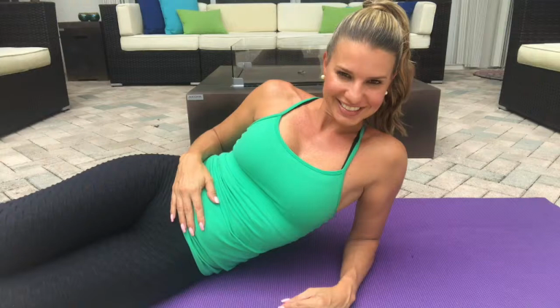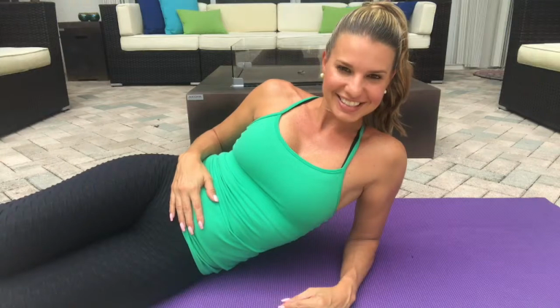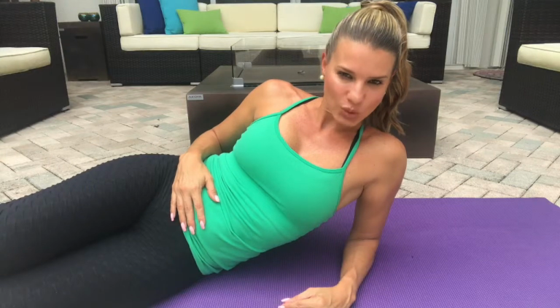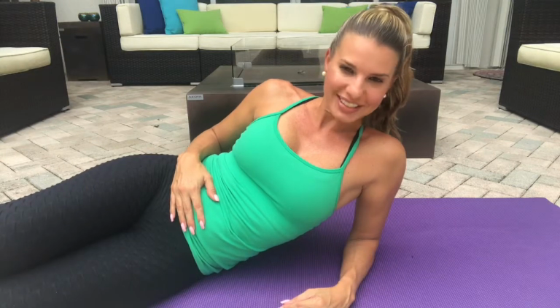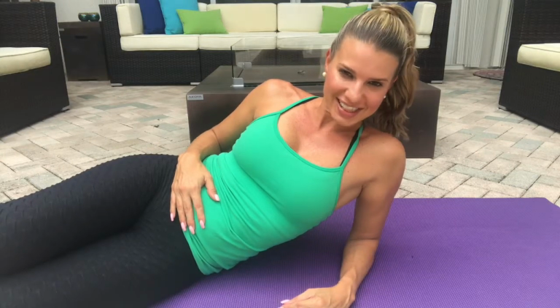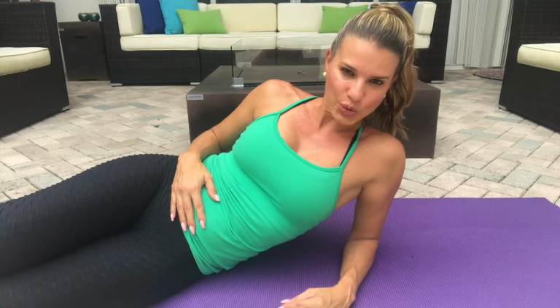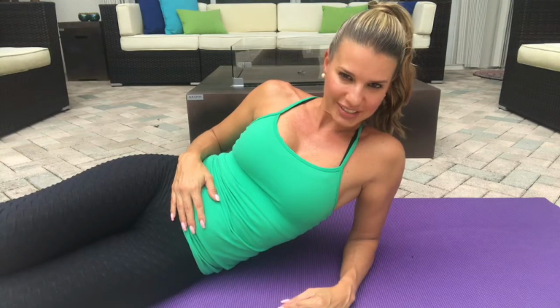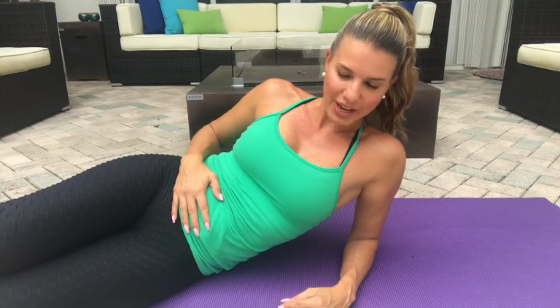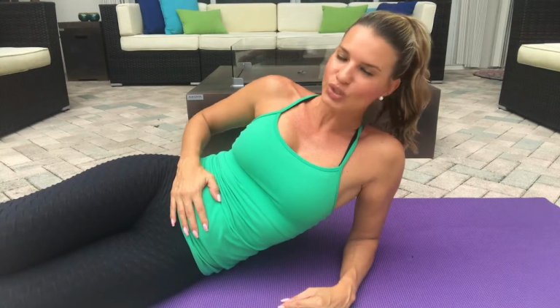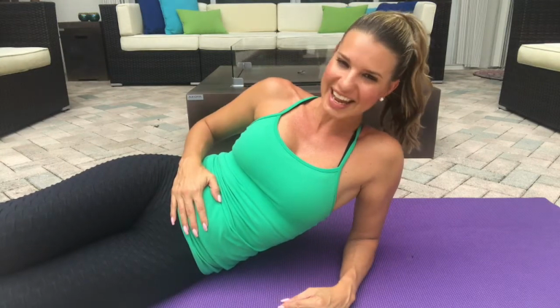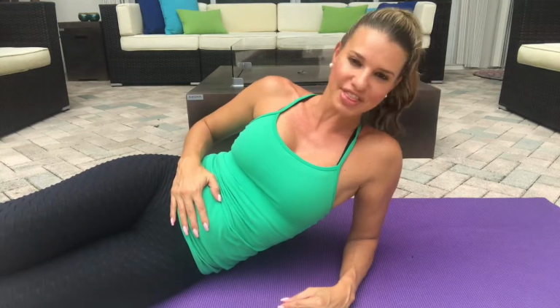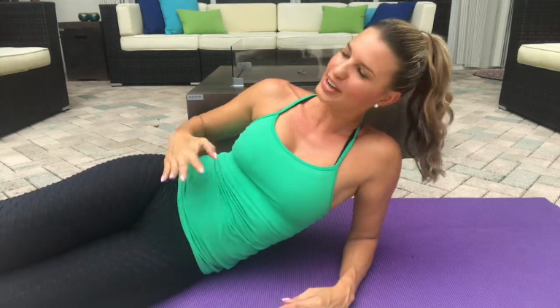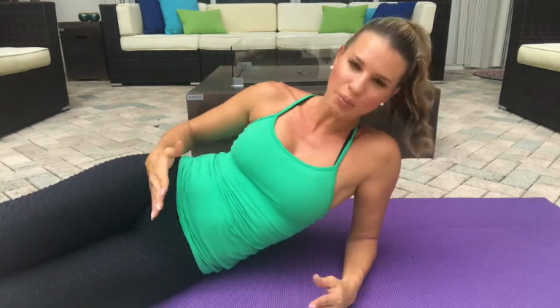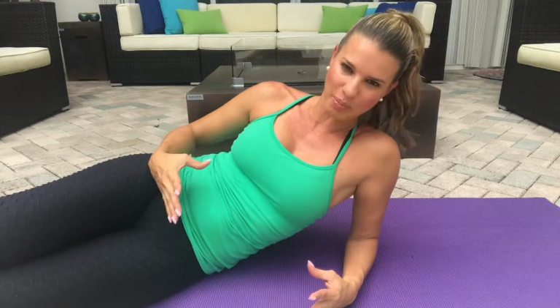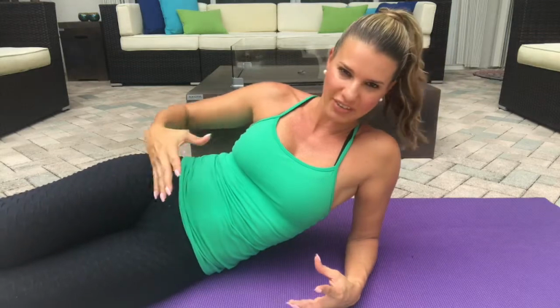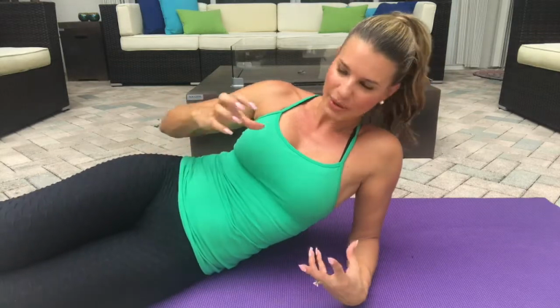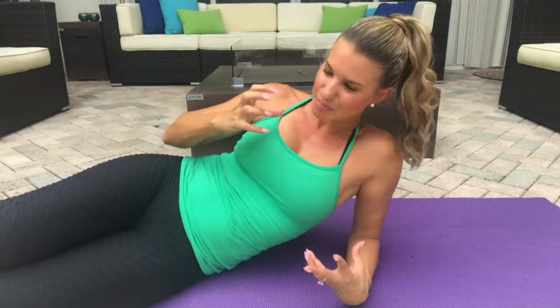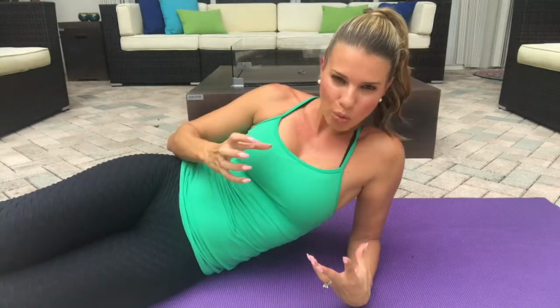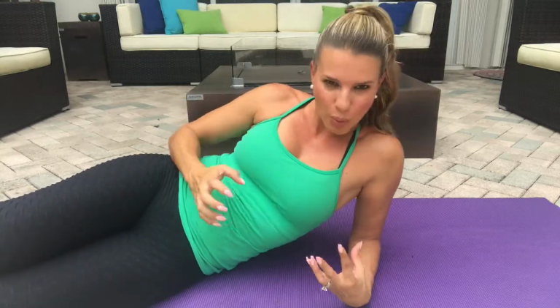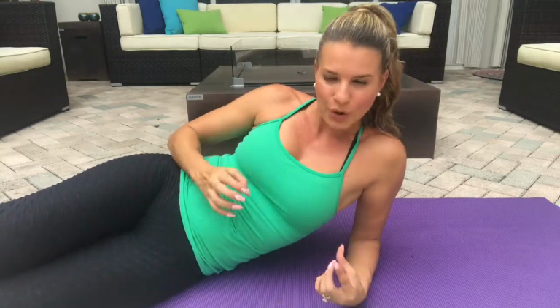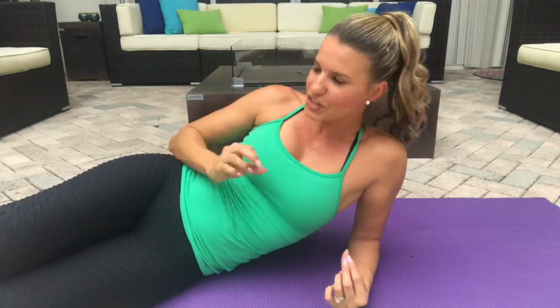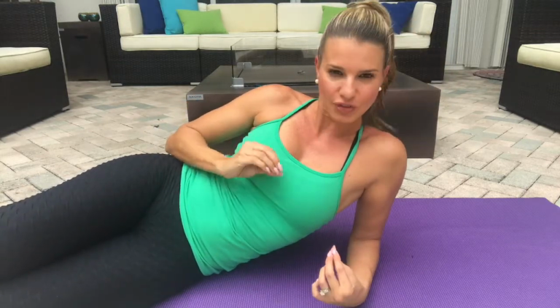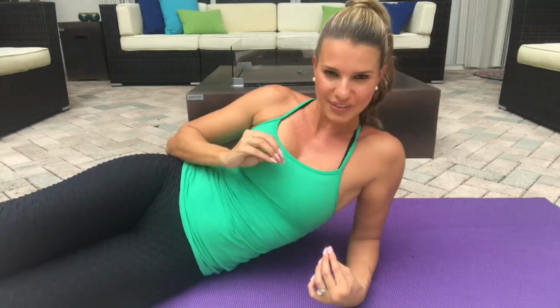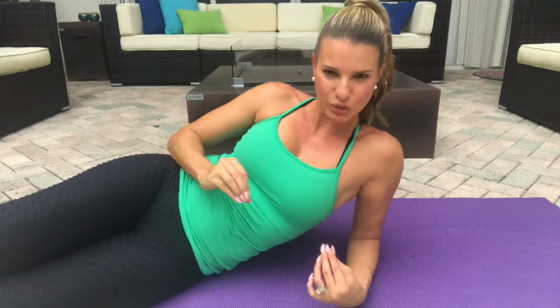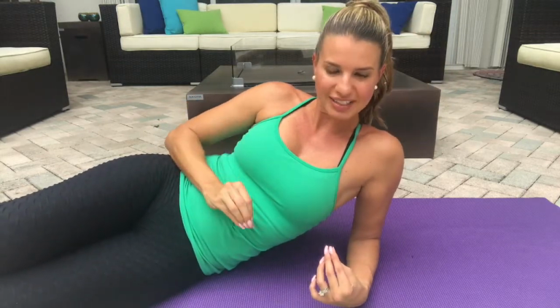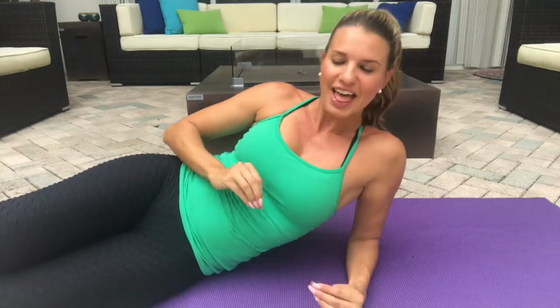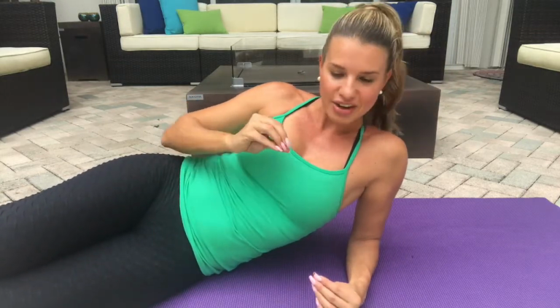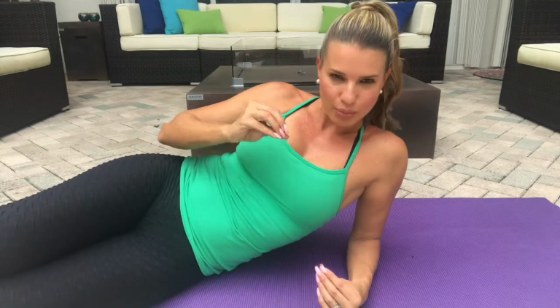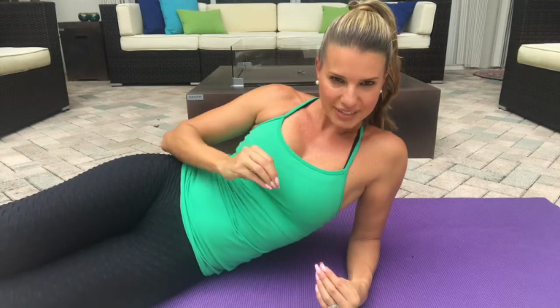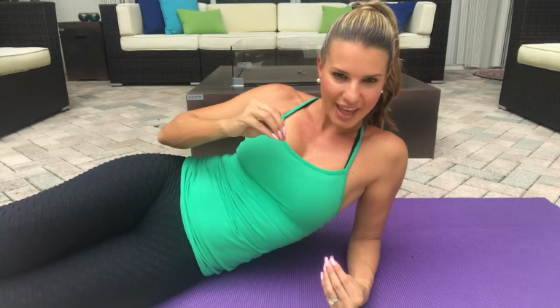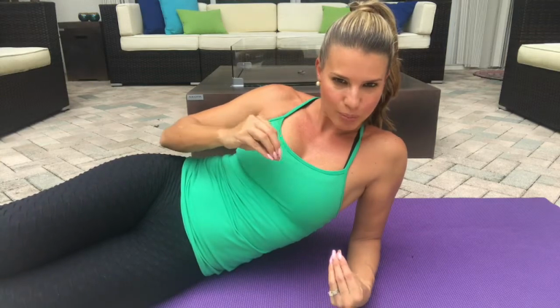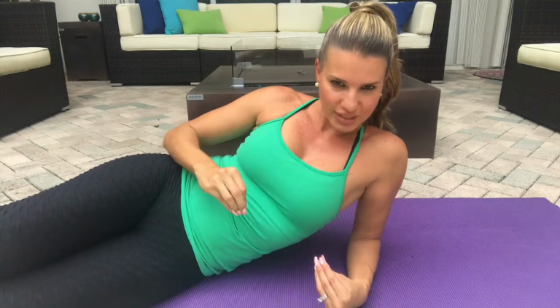This next one is a leg raise. So same thing — I know I'm being repetitive, but it's the most important part of each and every one of these exercises: the bracing and the breathing.